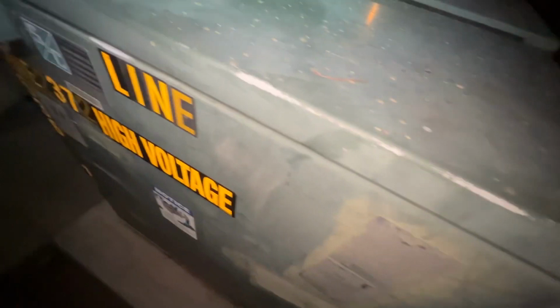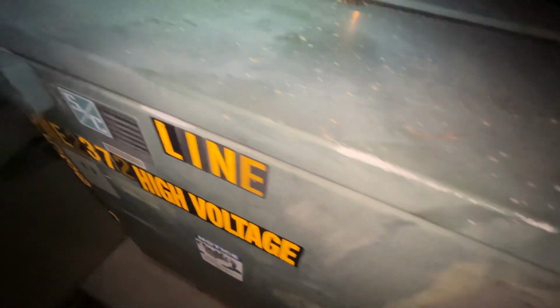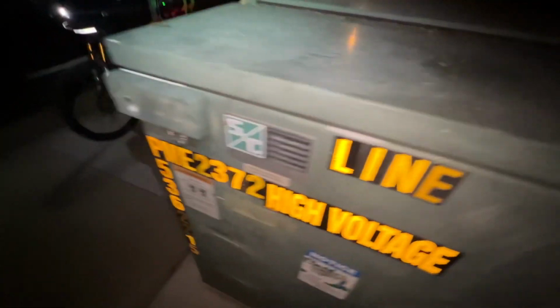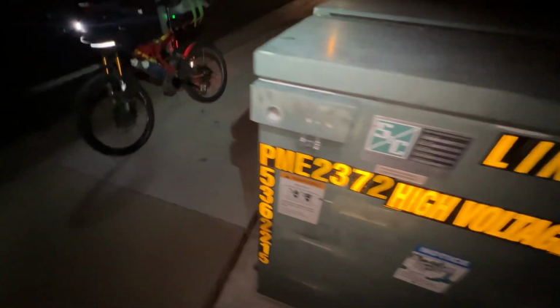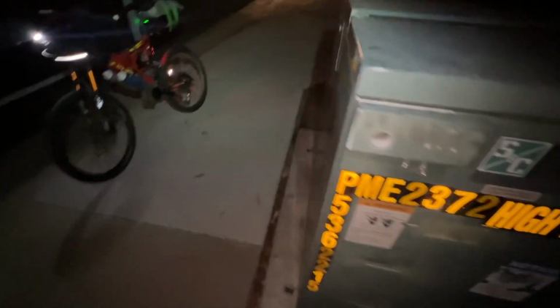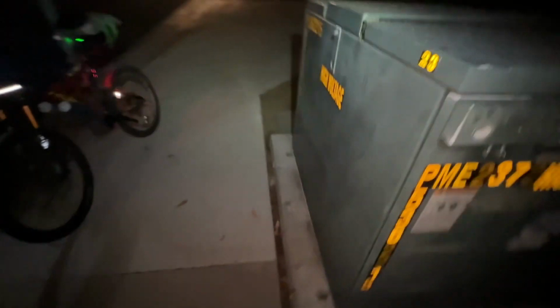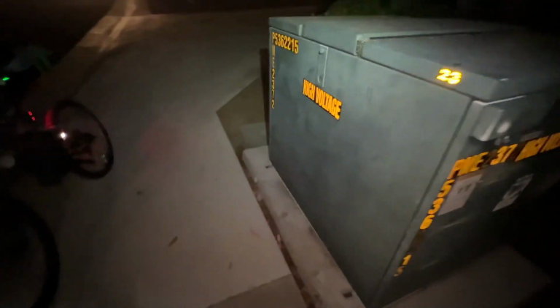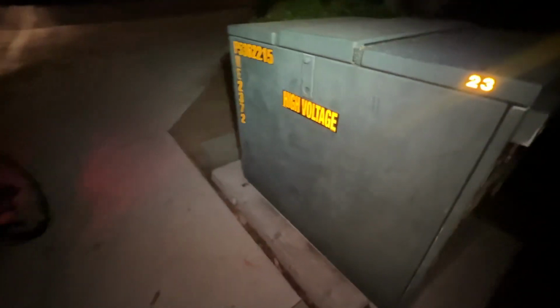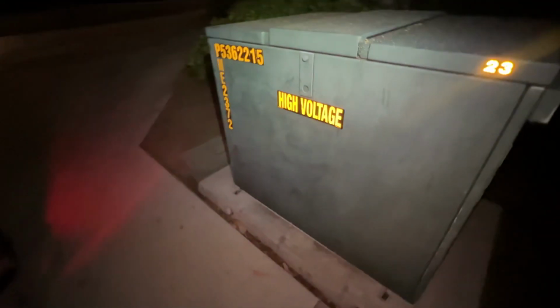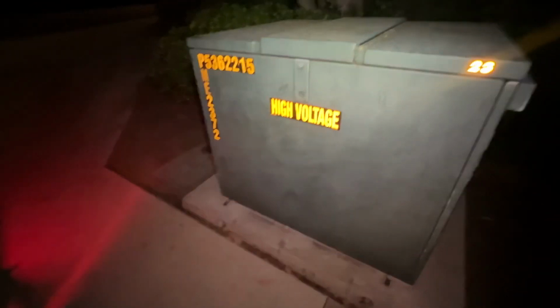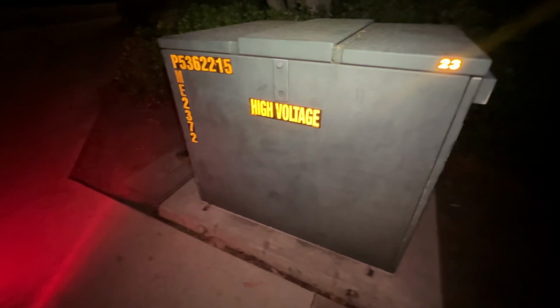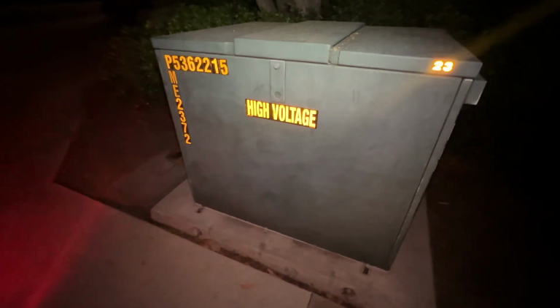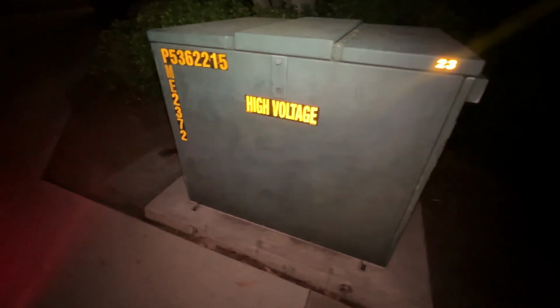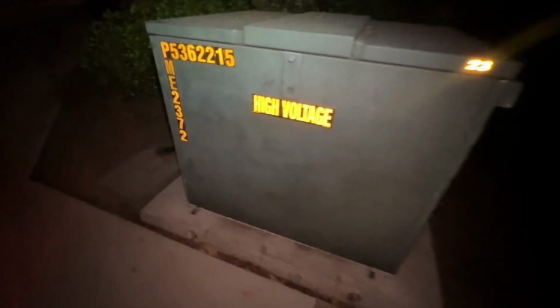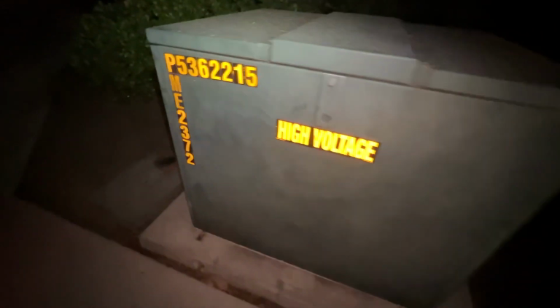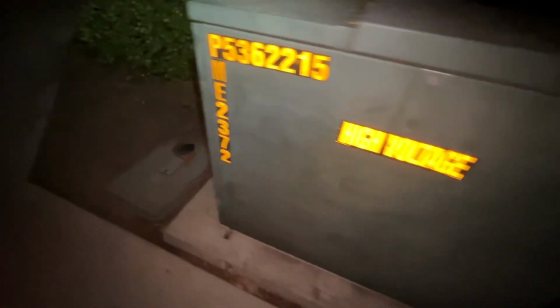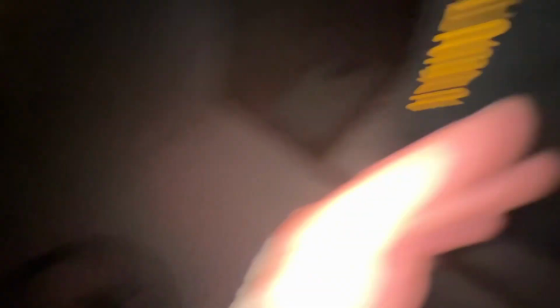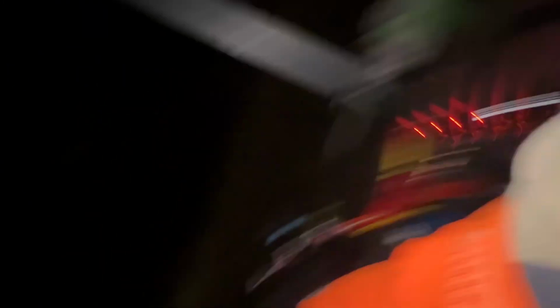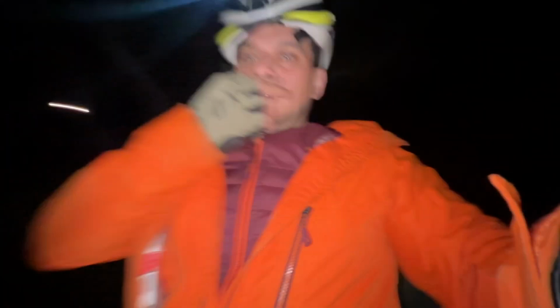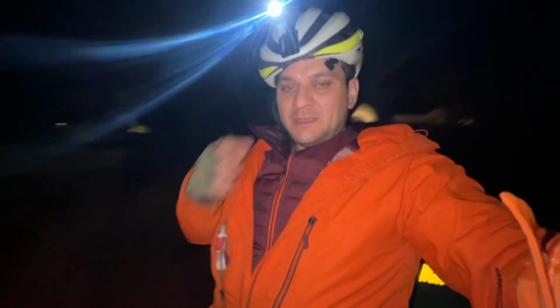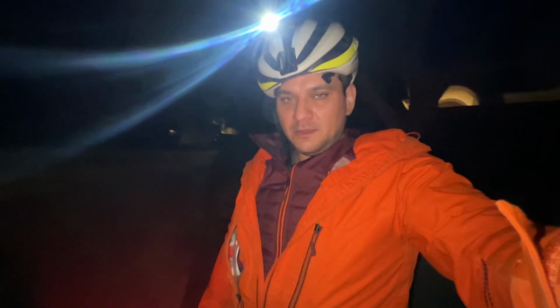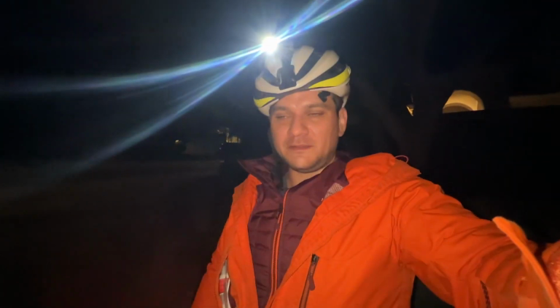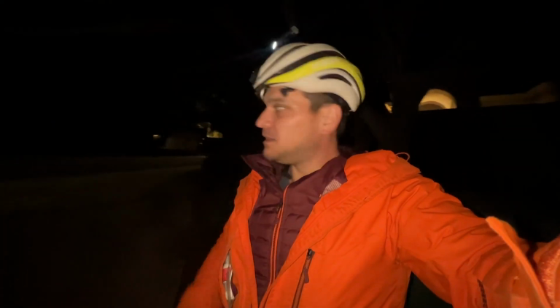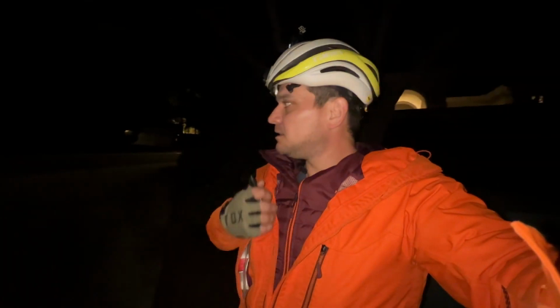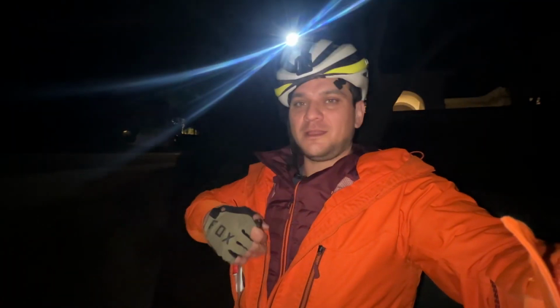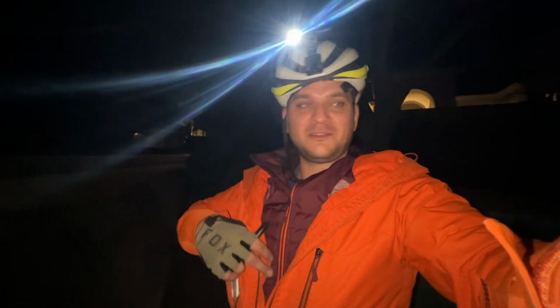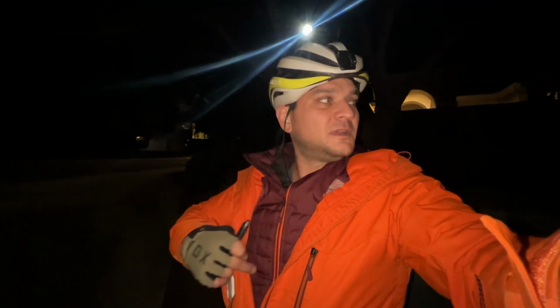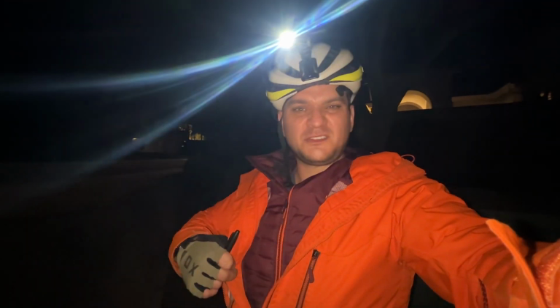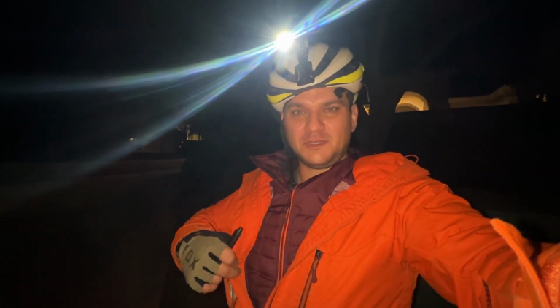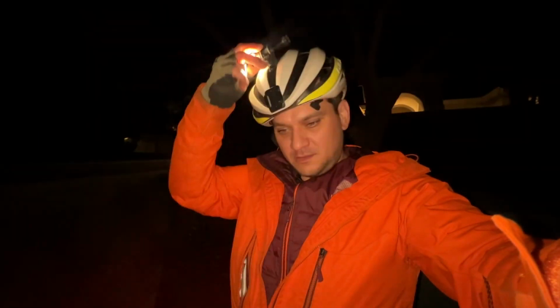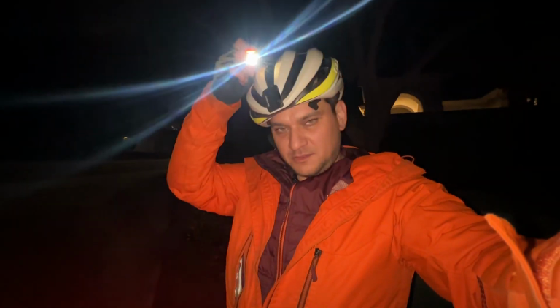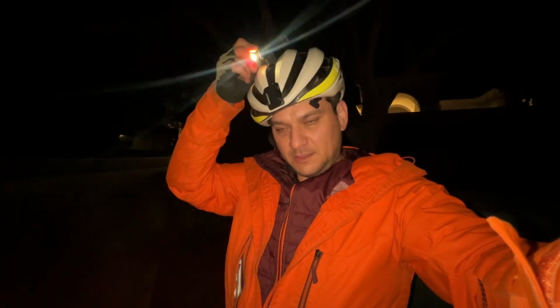So, this one was called Newbie Tip No. 2, and I guess these are called Booger Boxes — these big high voltage green boxes. I found this one, and let's move on. I think there's another one near here, so go check it out.